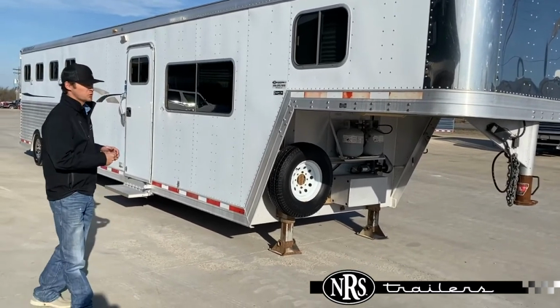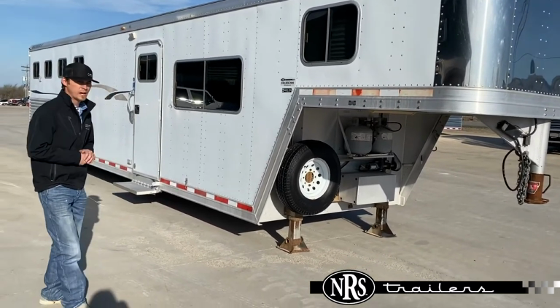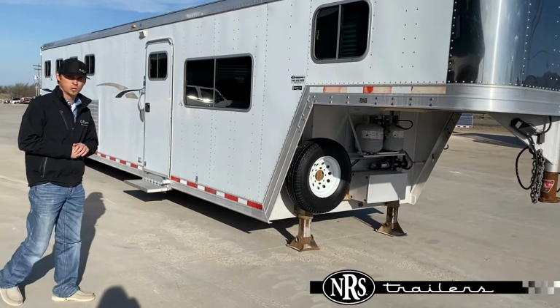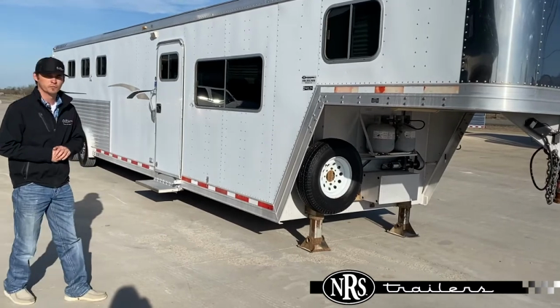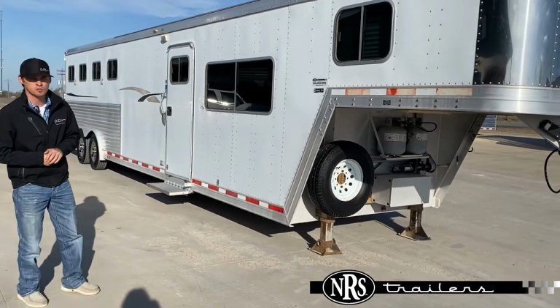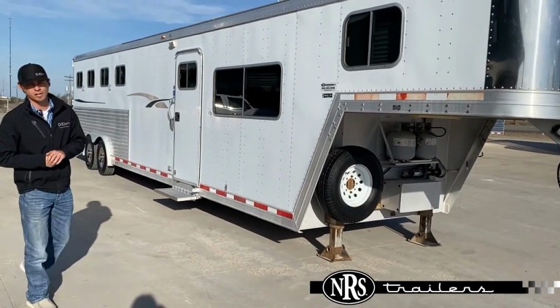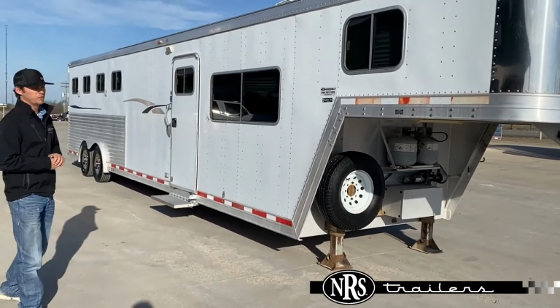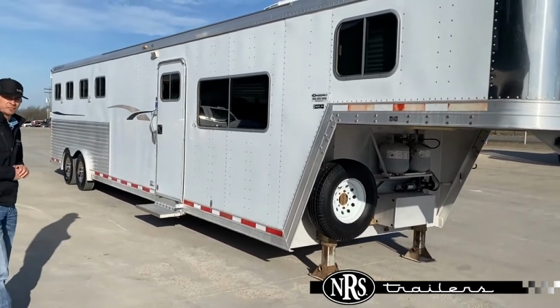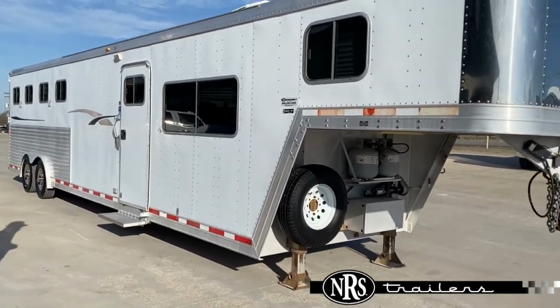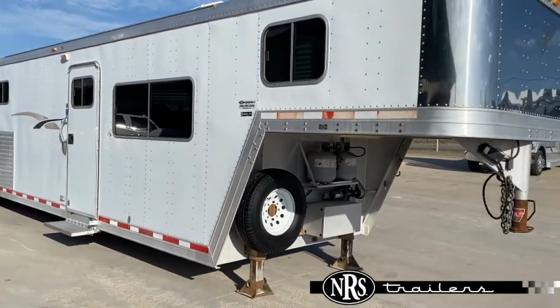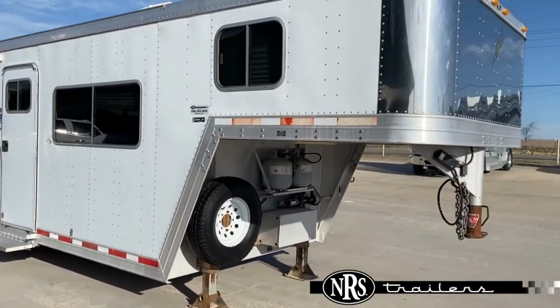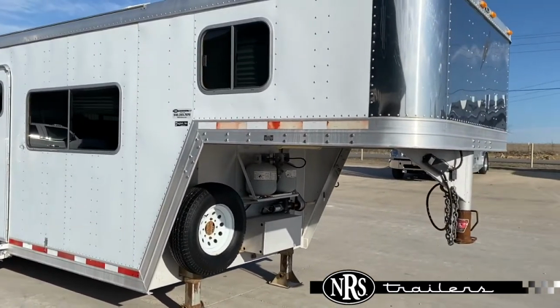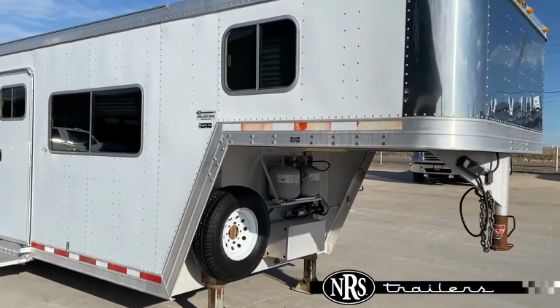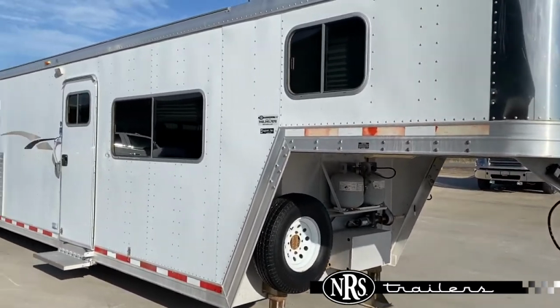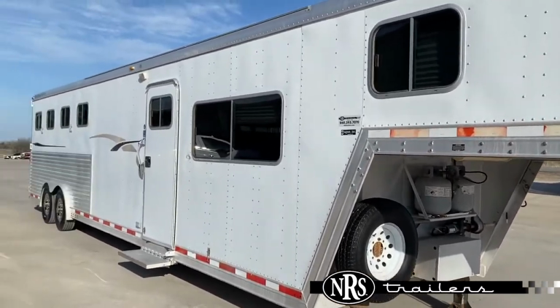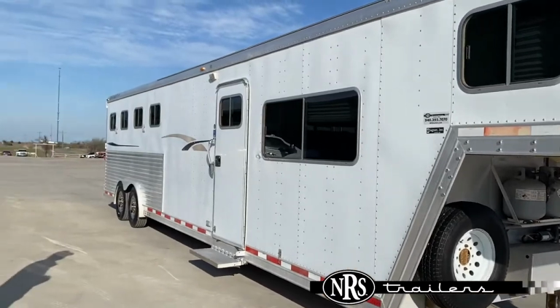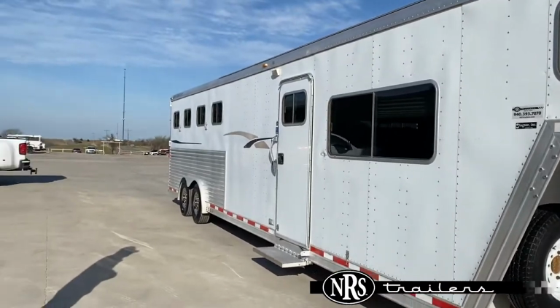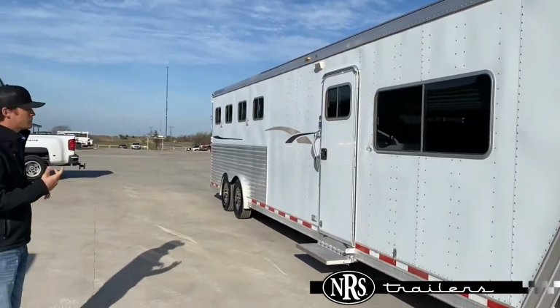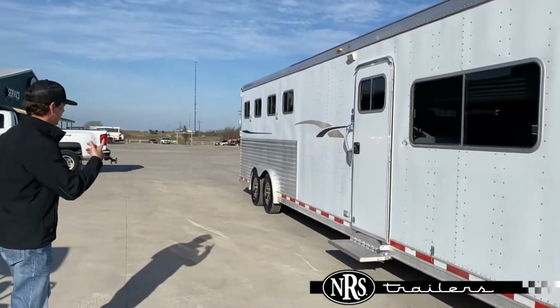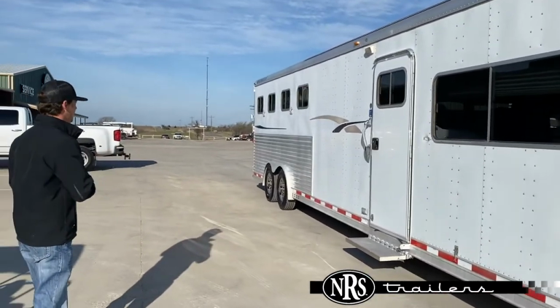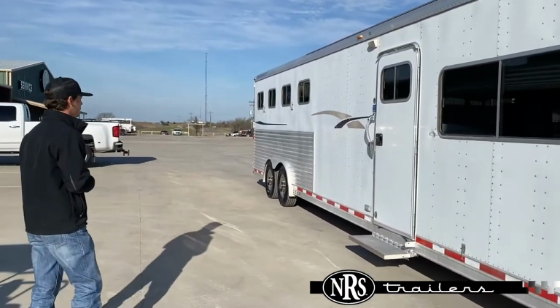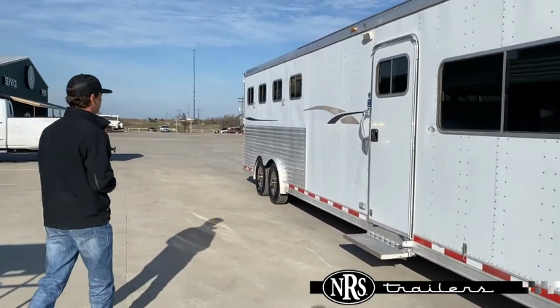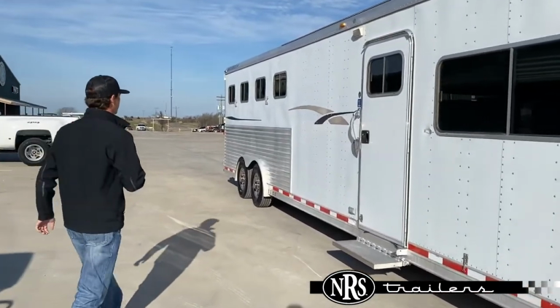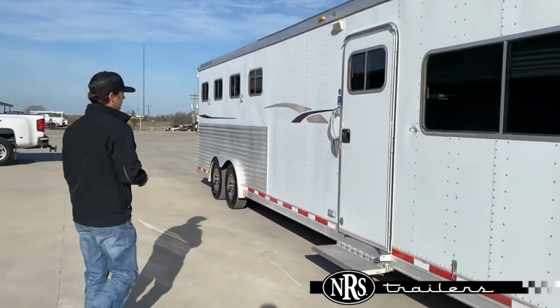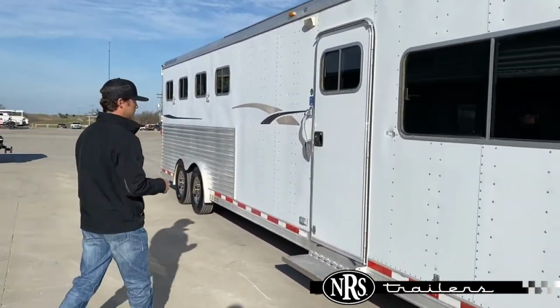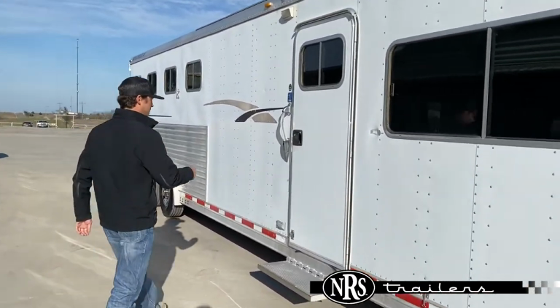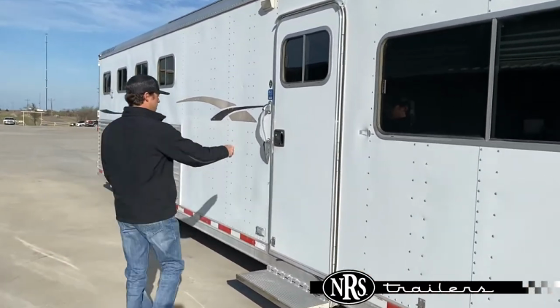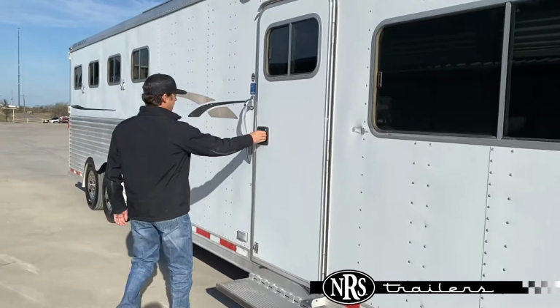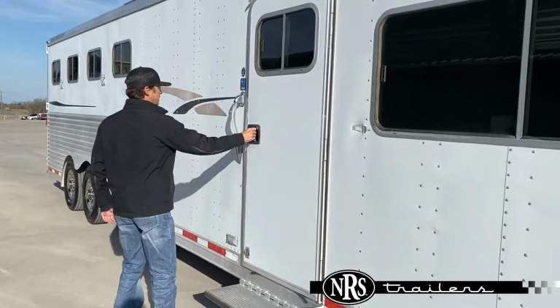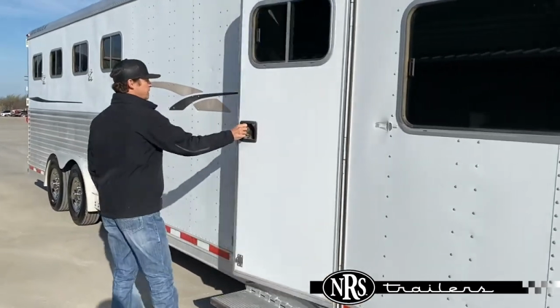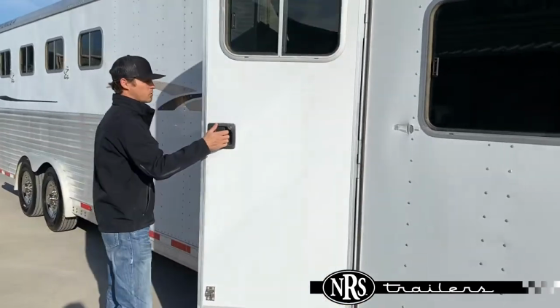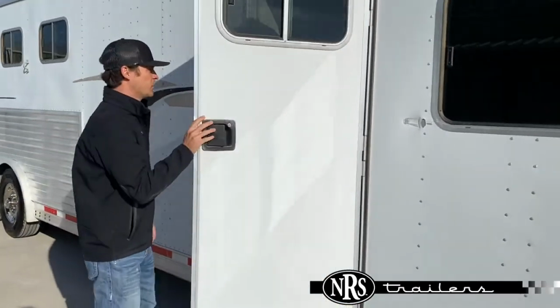This one's a 2001 4-horse Featherlite with a 15-foot living quarters. You've got drops on your head side and vent windows here on your tail. Then you've got the 15-foot living quarters up front.